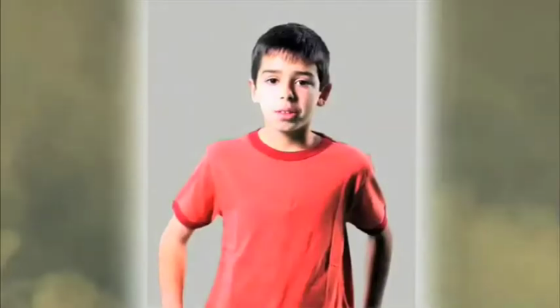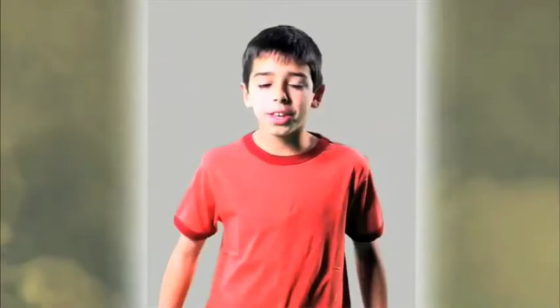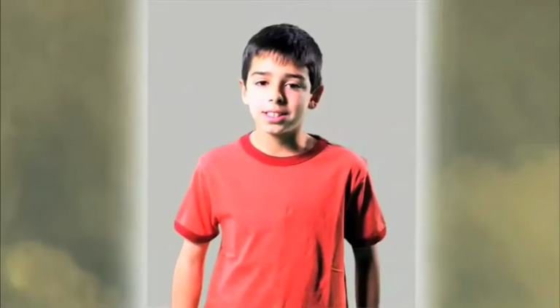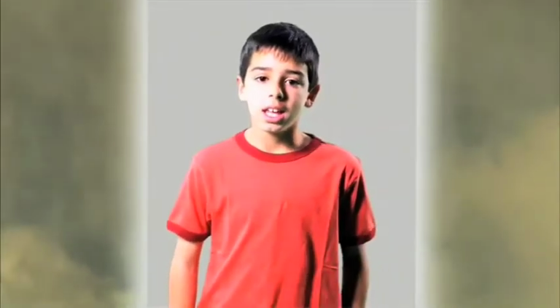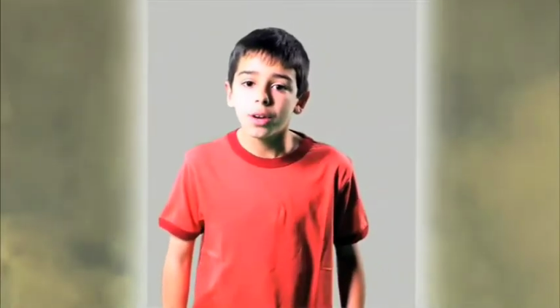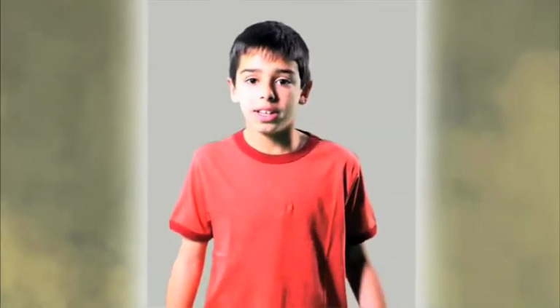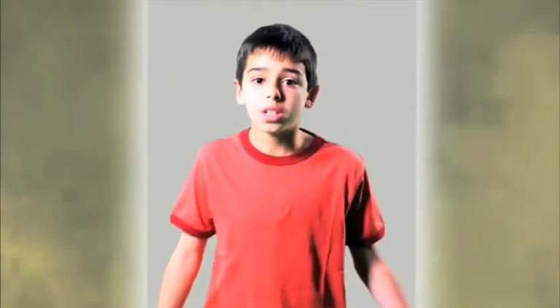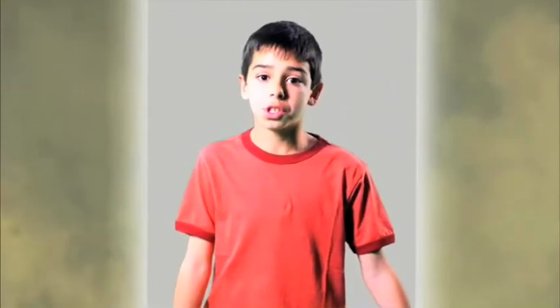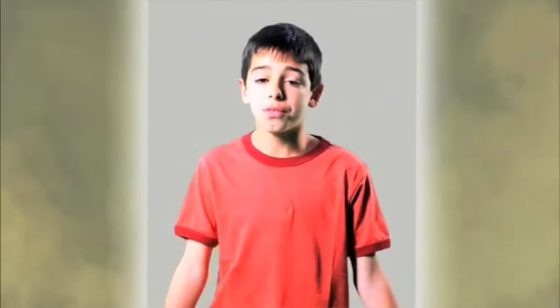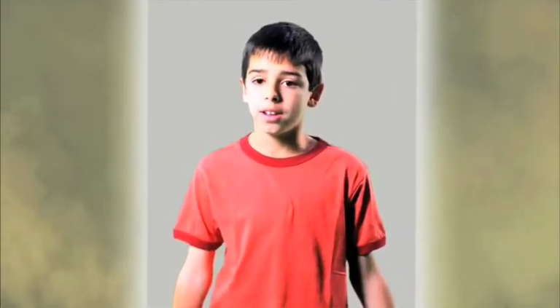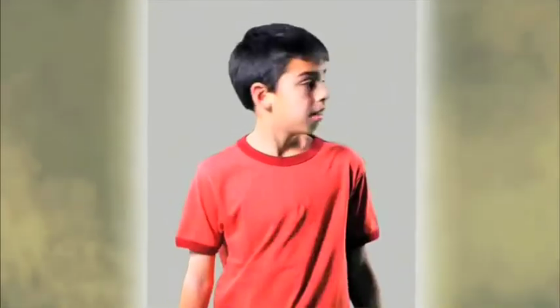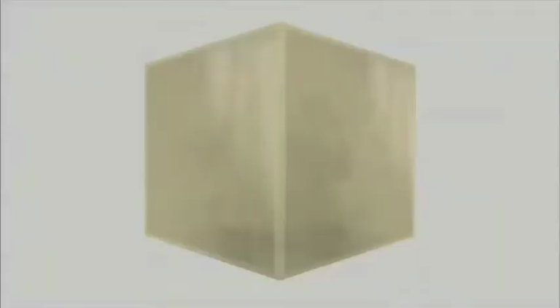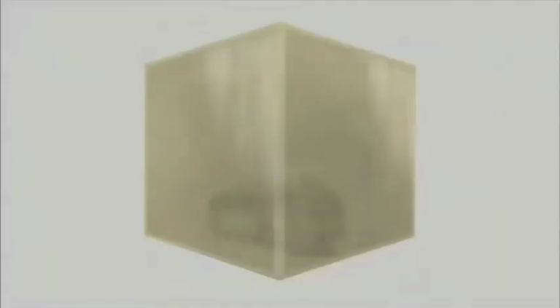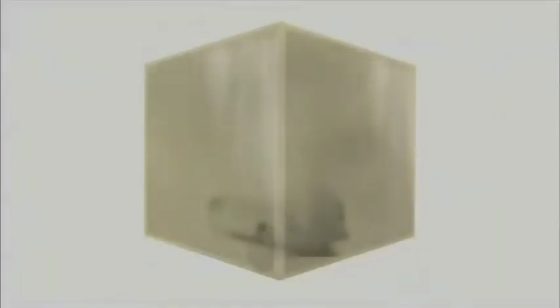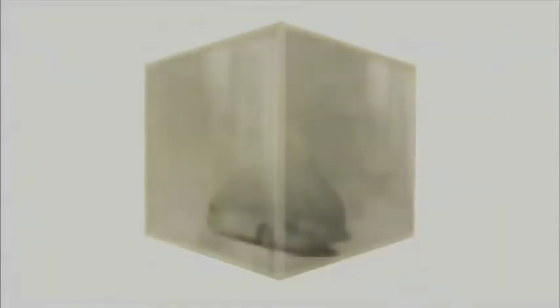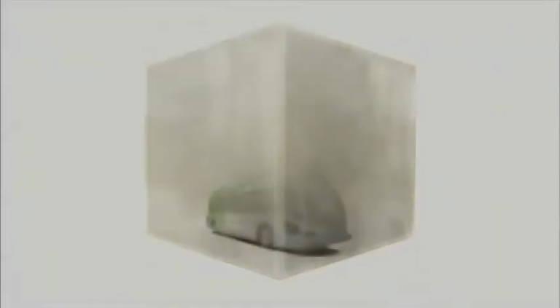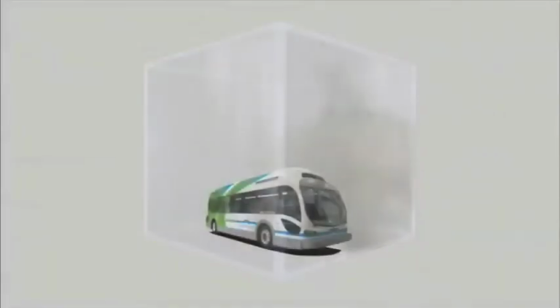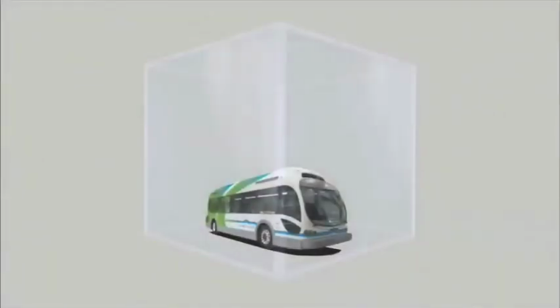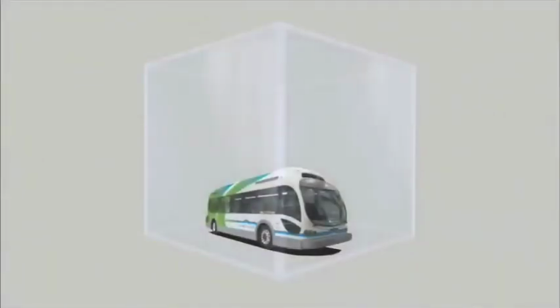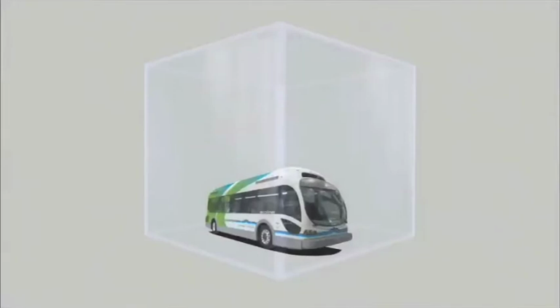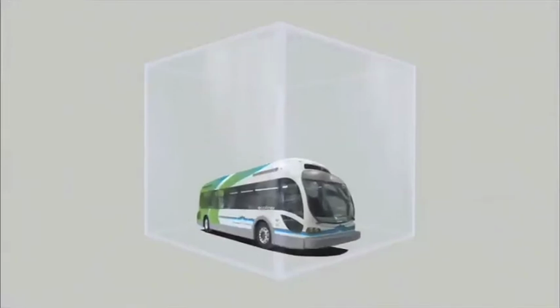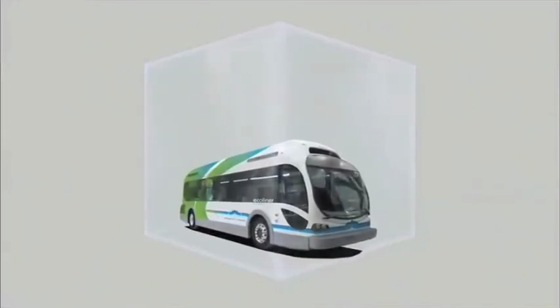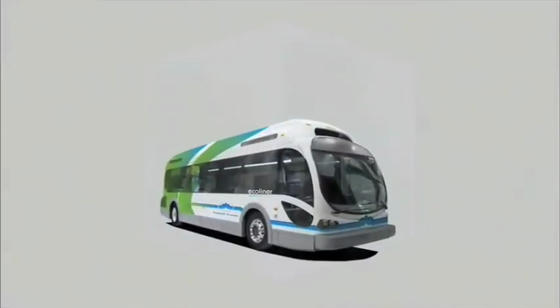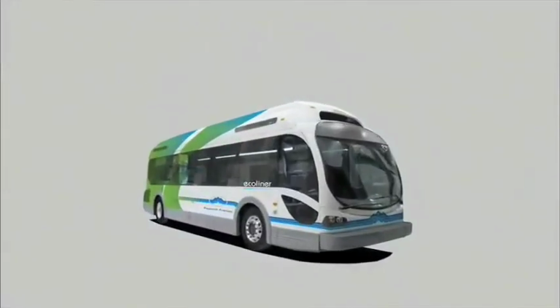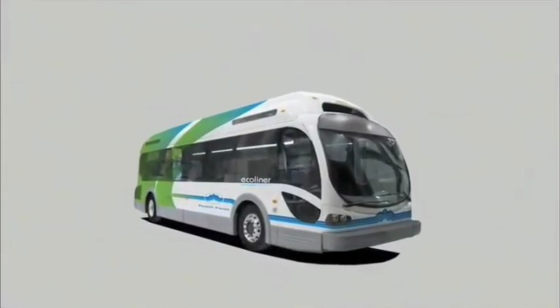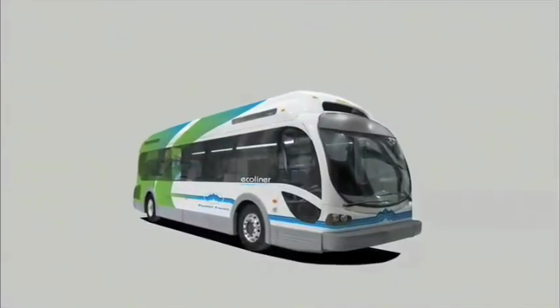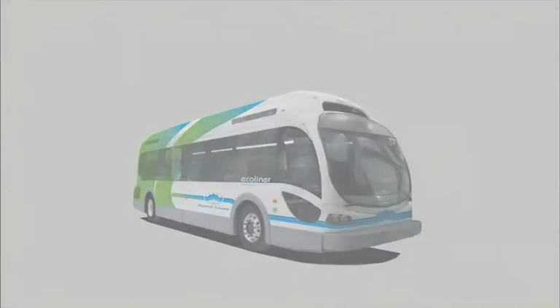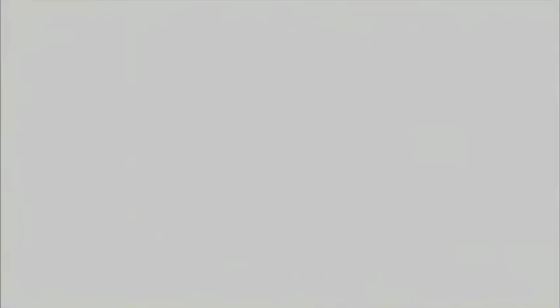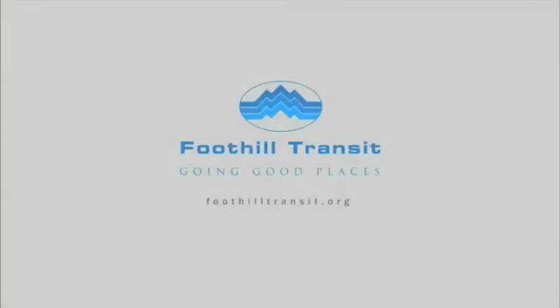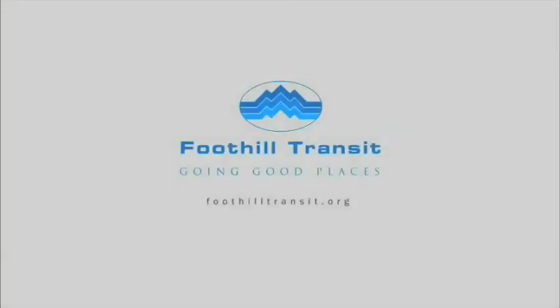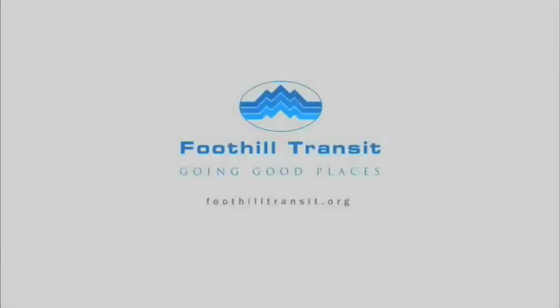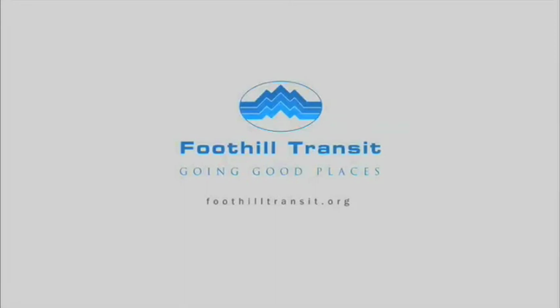The good thing is, if you're looking for an easy way to reduce your carbon footprint, the answer is clear. With the all-new zero-emissions electric Ecoliner, Foothill Transit is going good places.